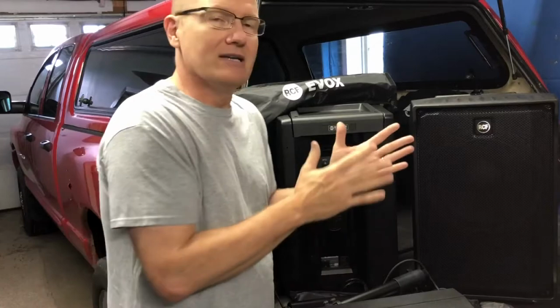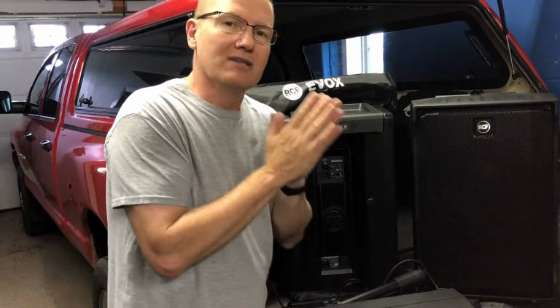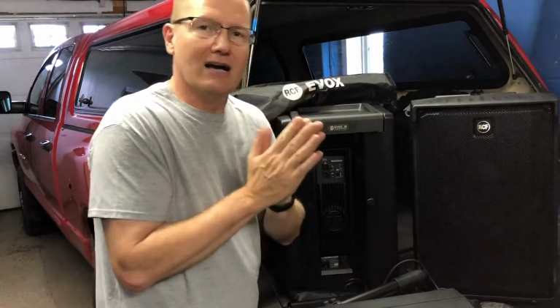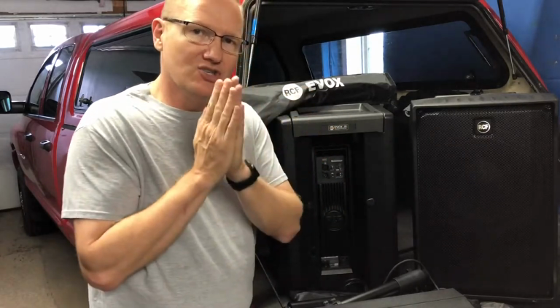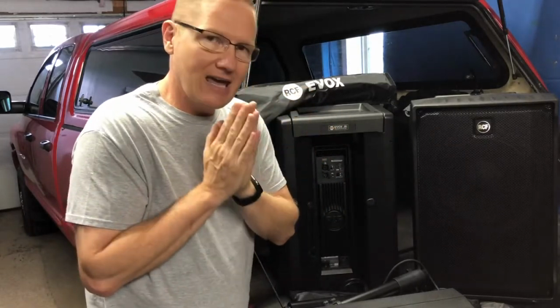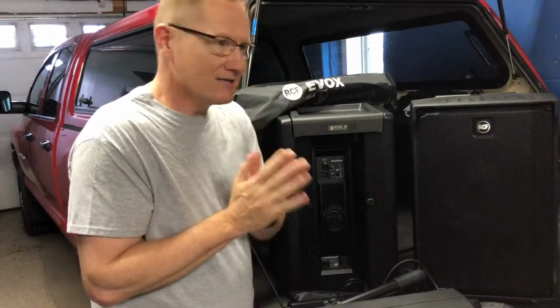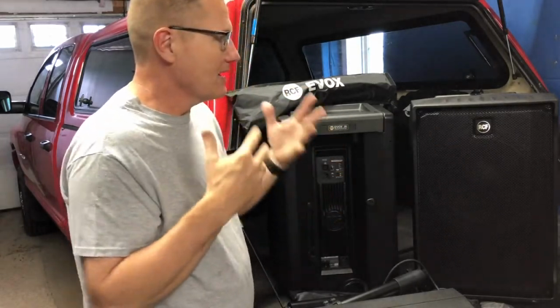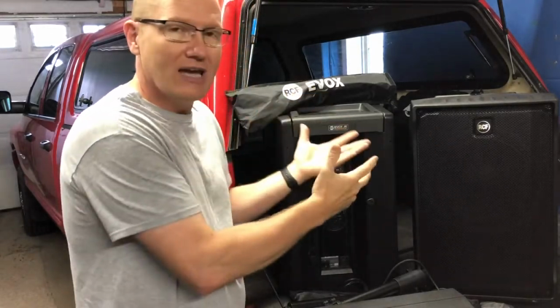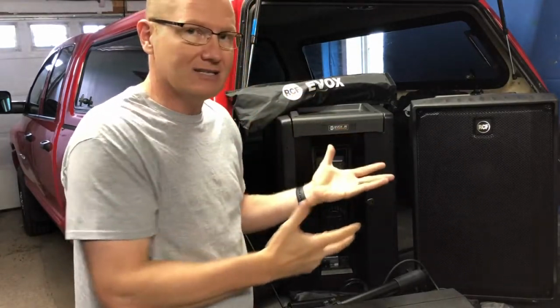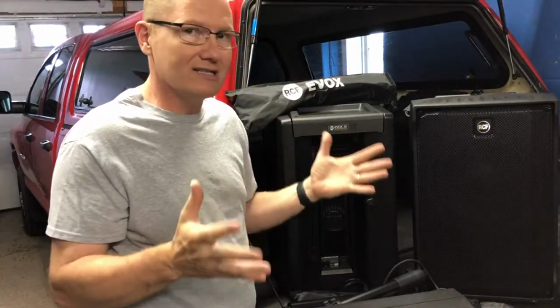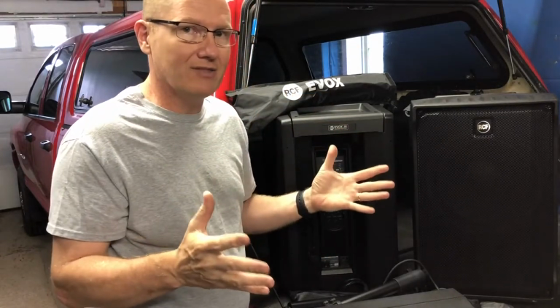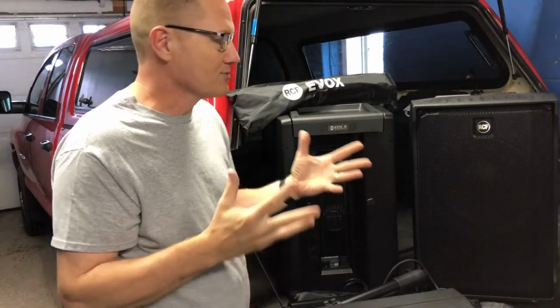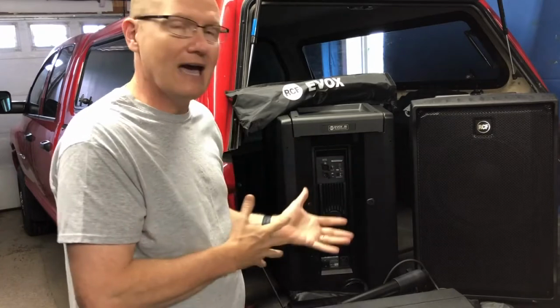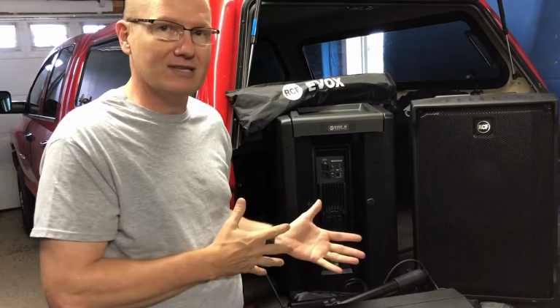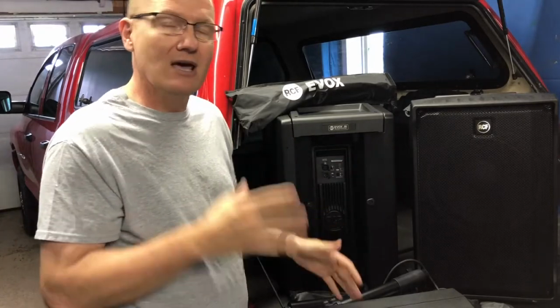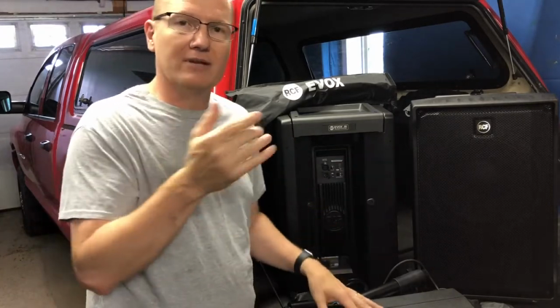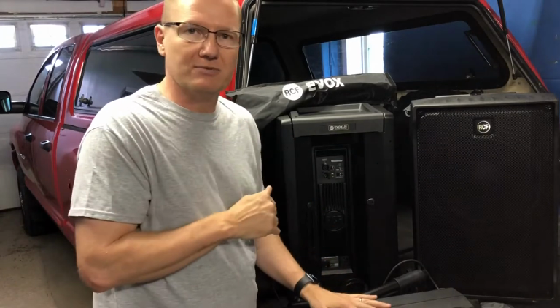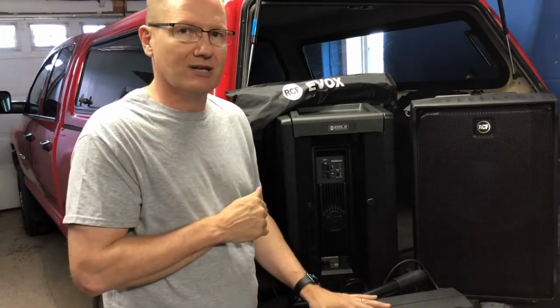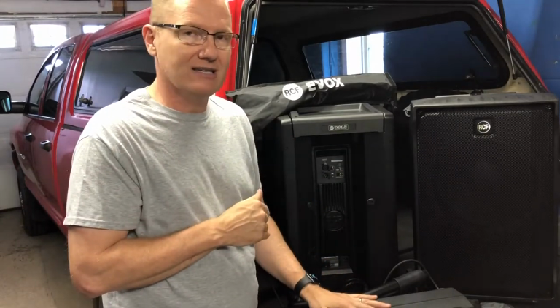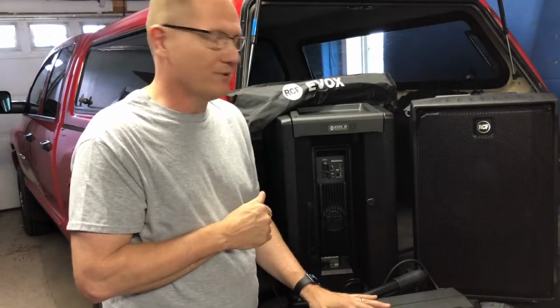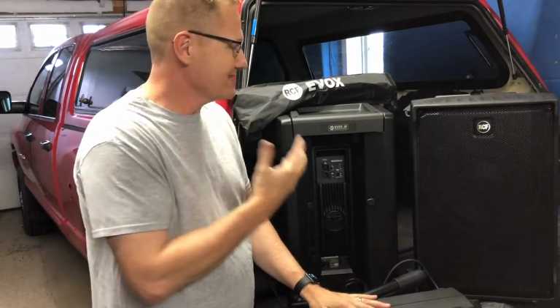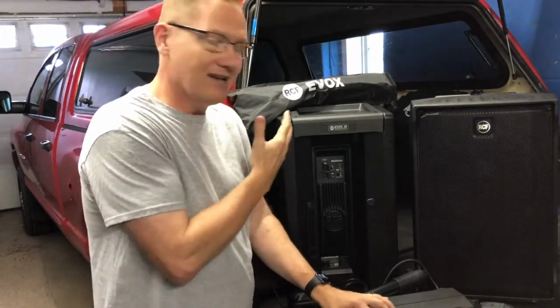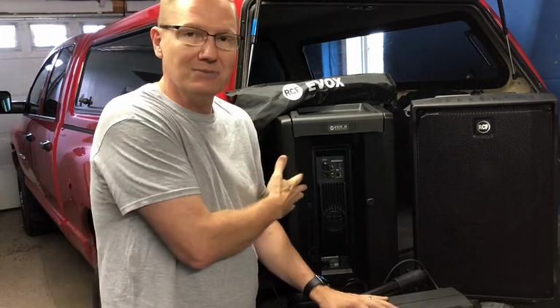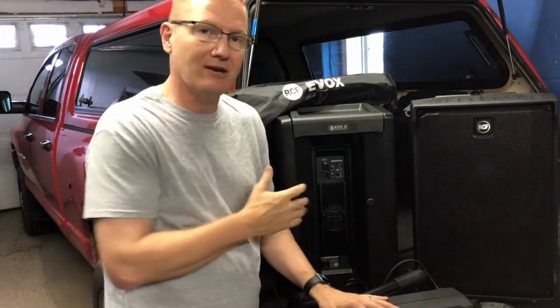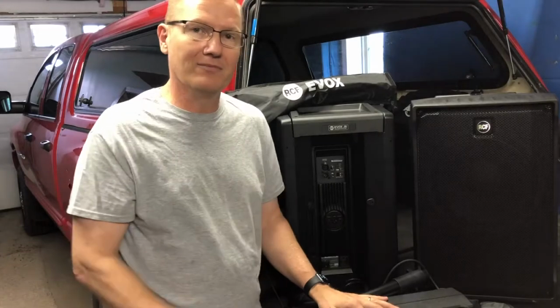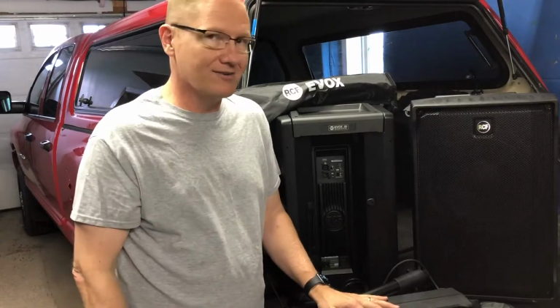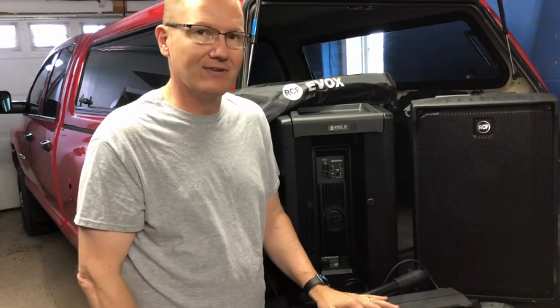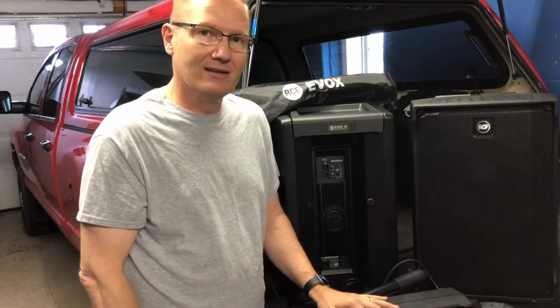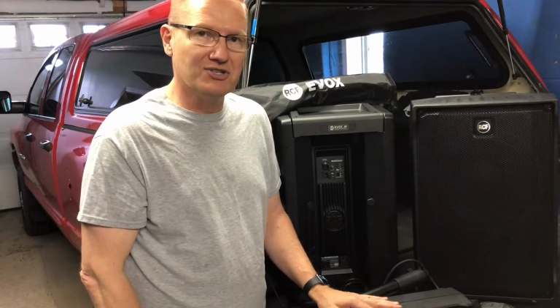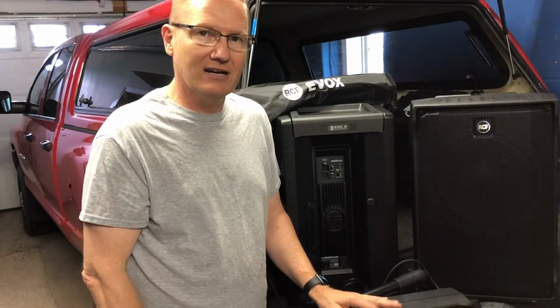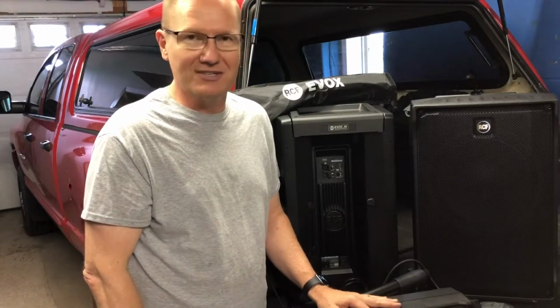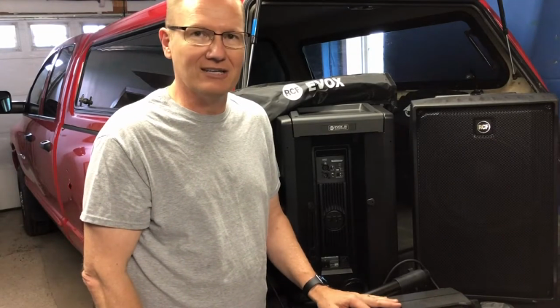Anyway, the EVOX J8 and J8 Mix — I'm really excited about these and was really happy with the sound. I'll put a link in the description so you can go check them out. This is a new speaker from RCF. This is John Young with the Disc Jockey News.